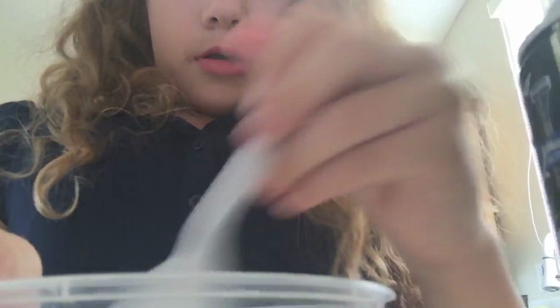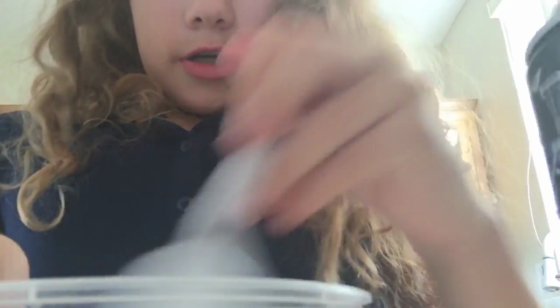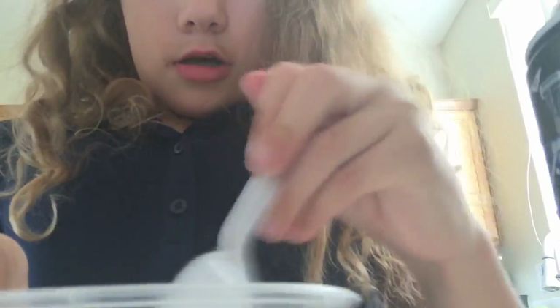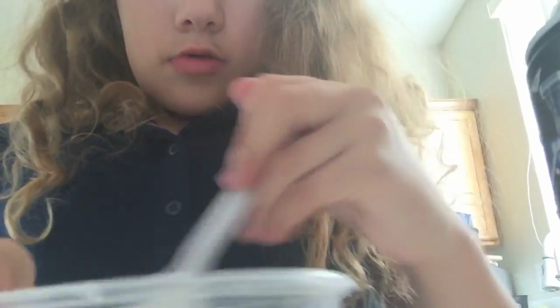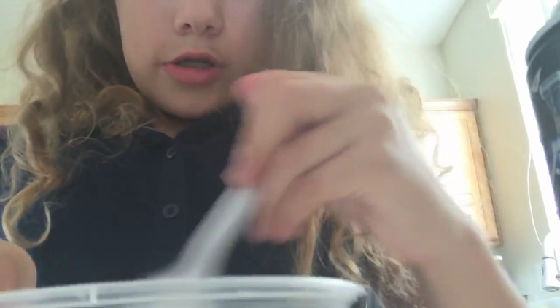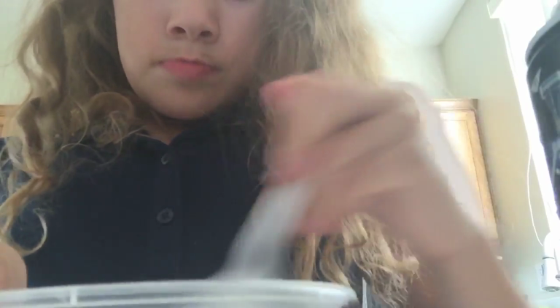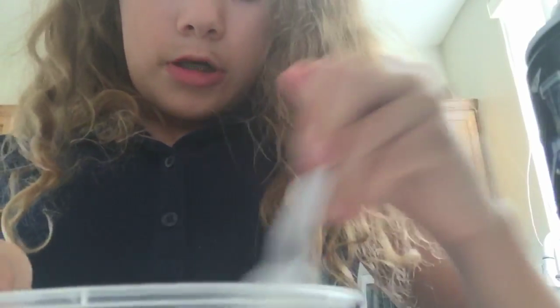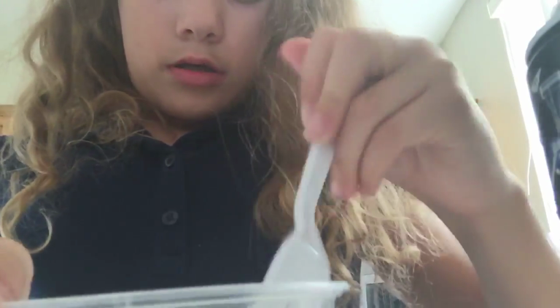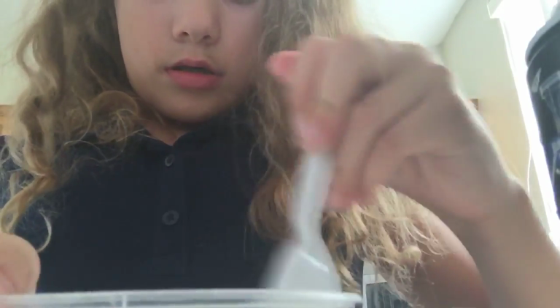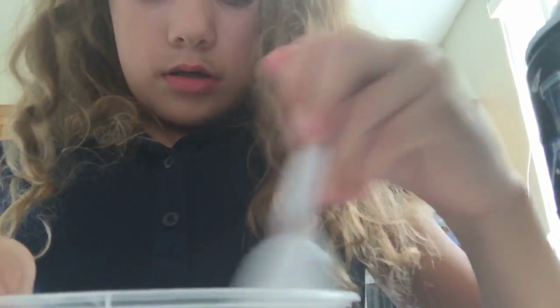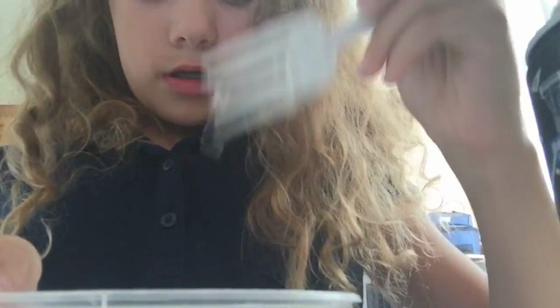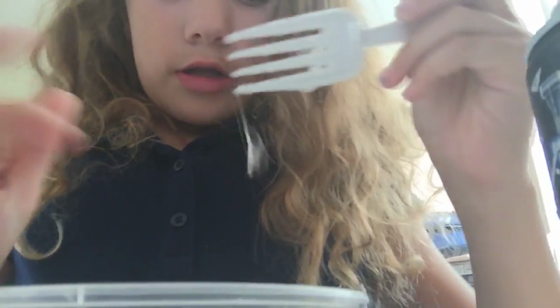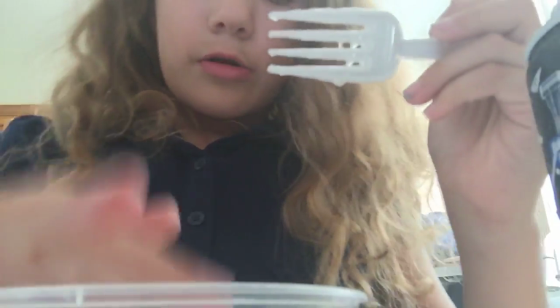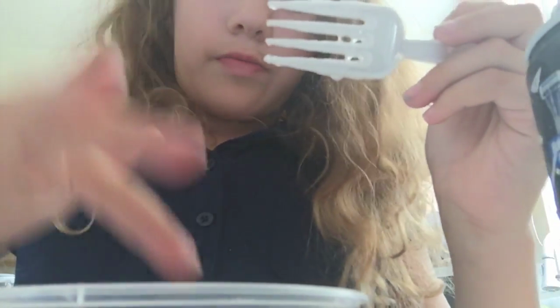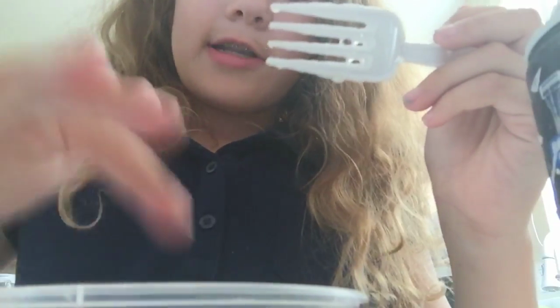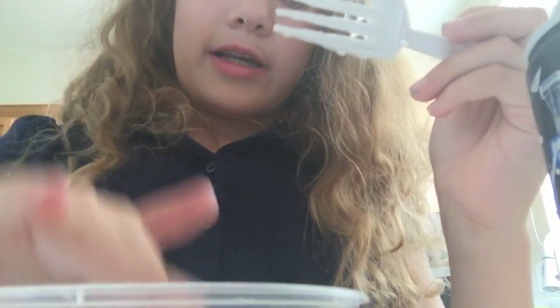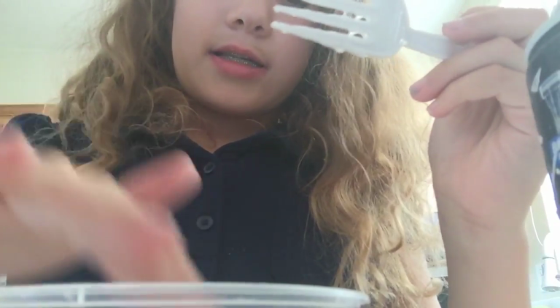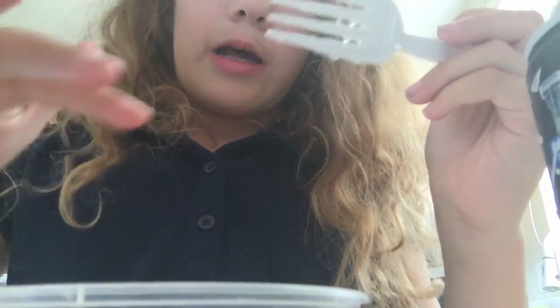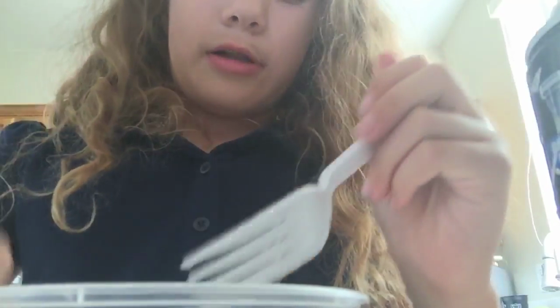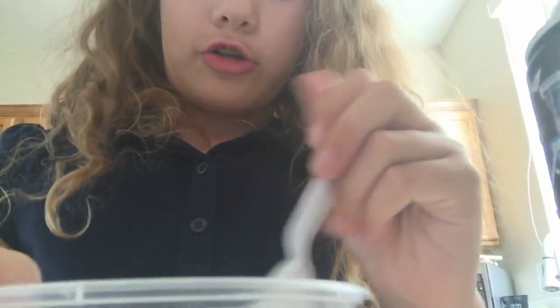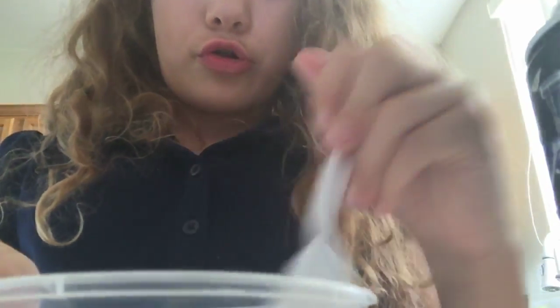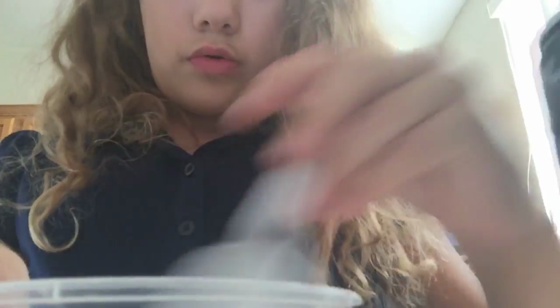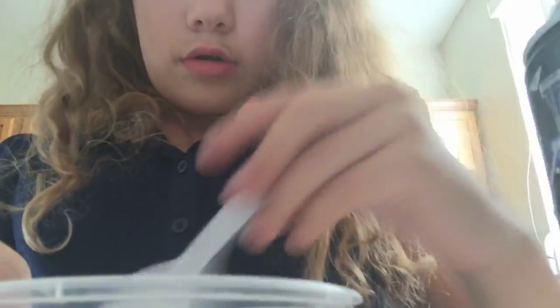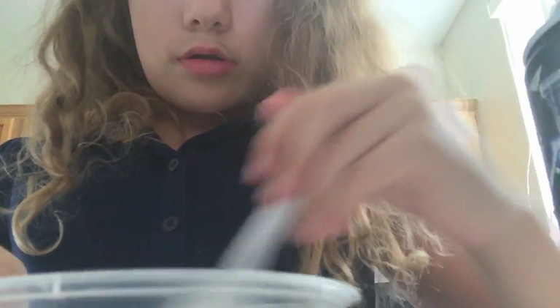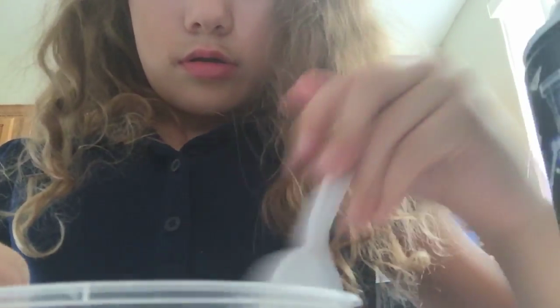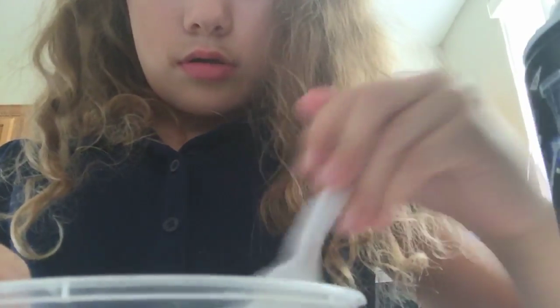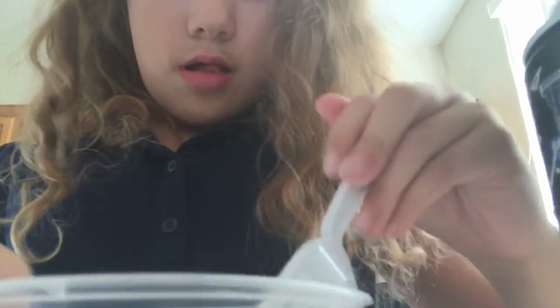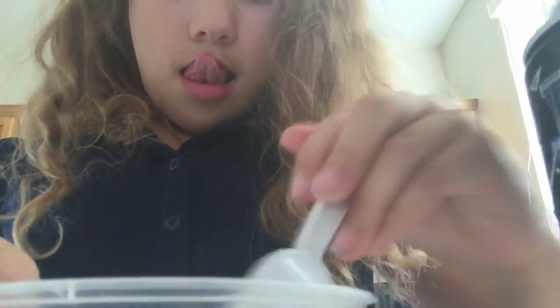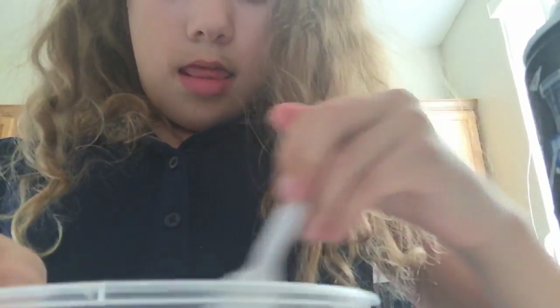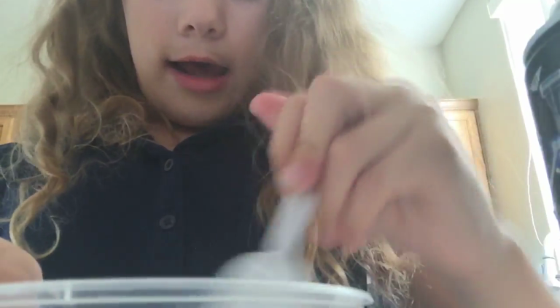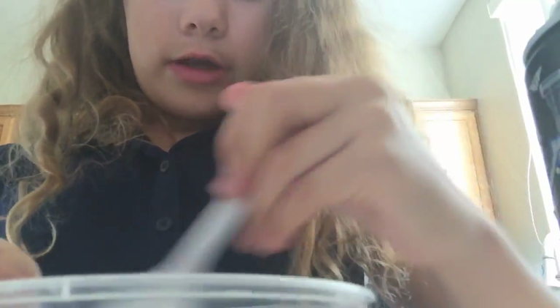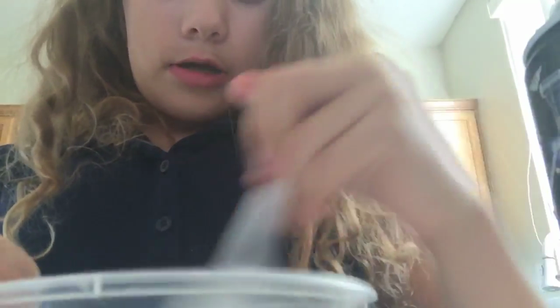And now we mix, and it's kind of already like slimy. I don't get it.